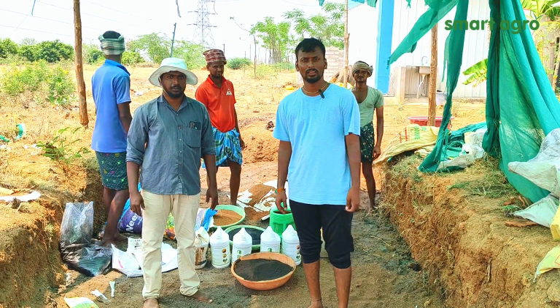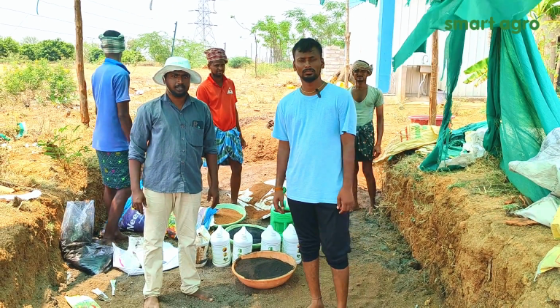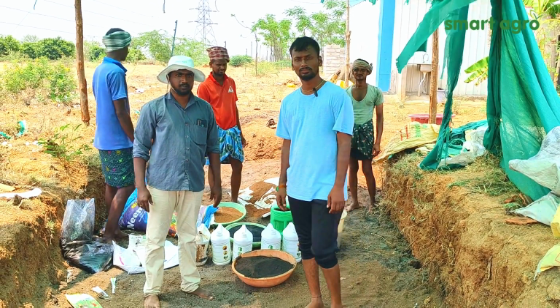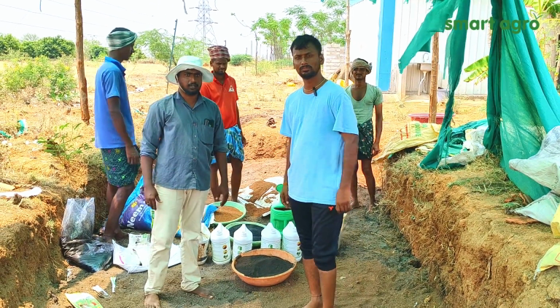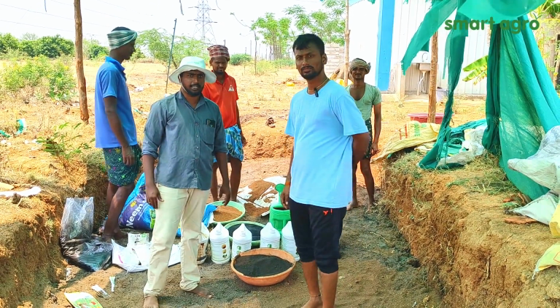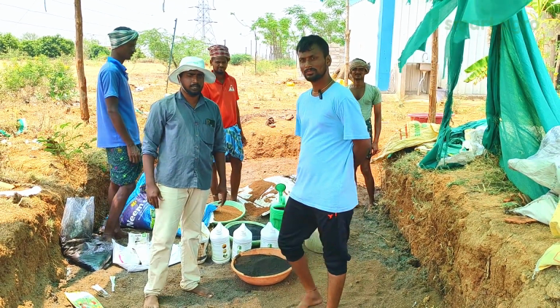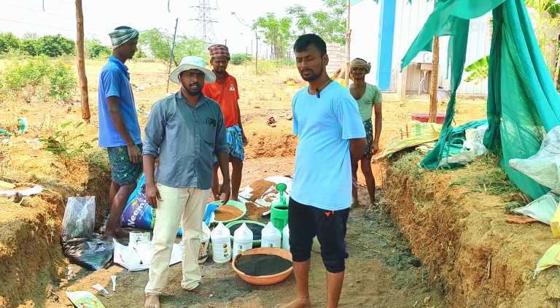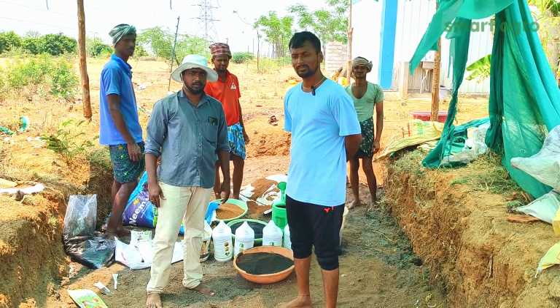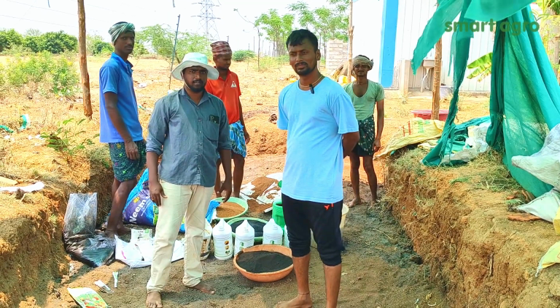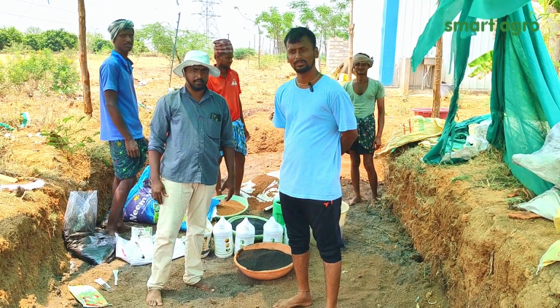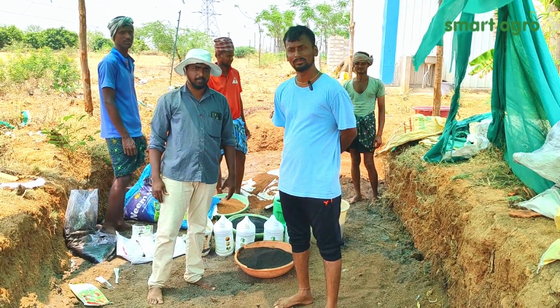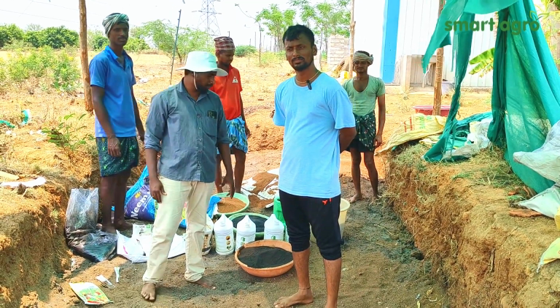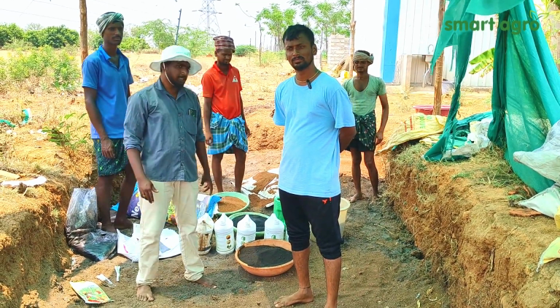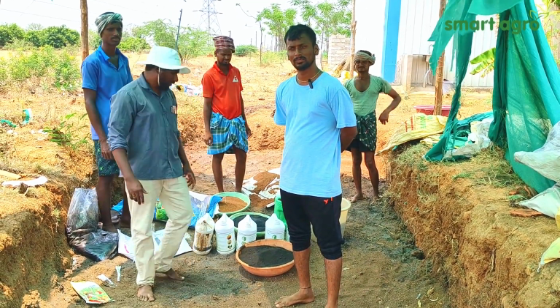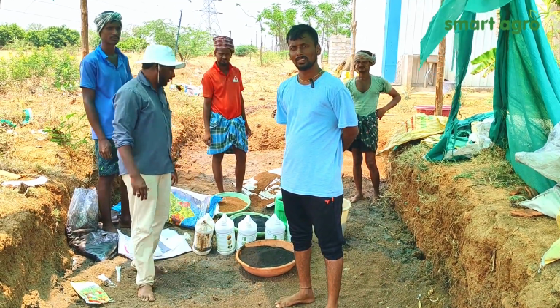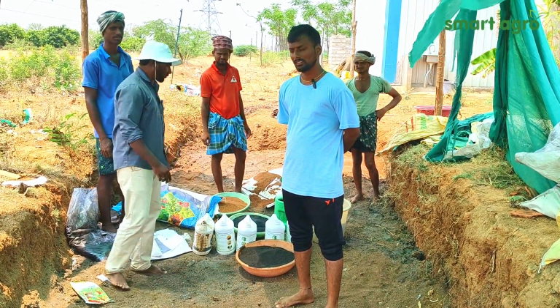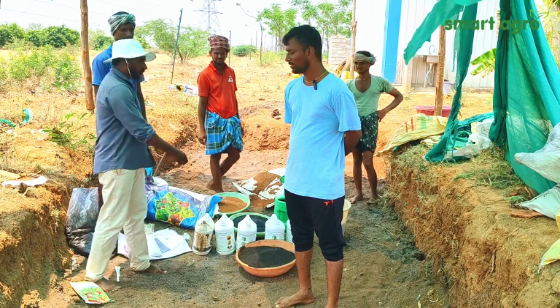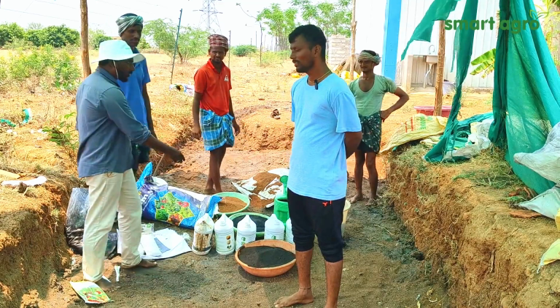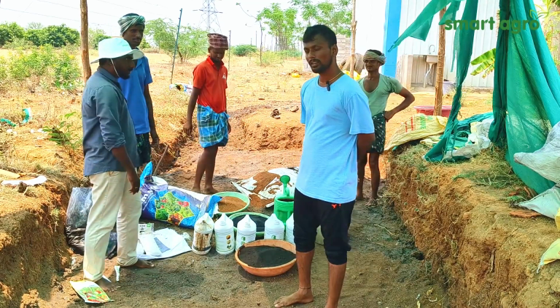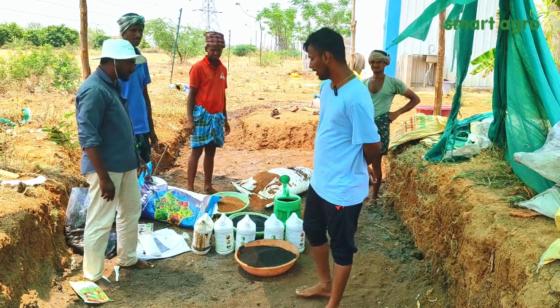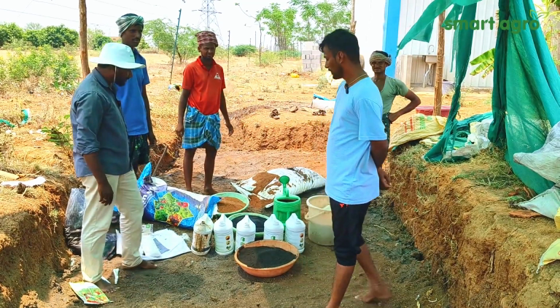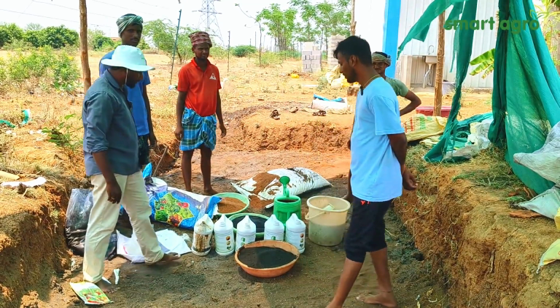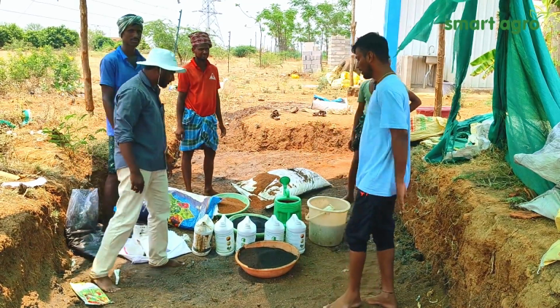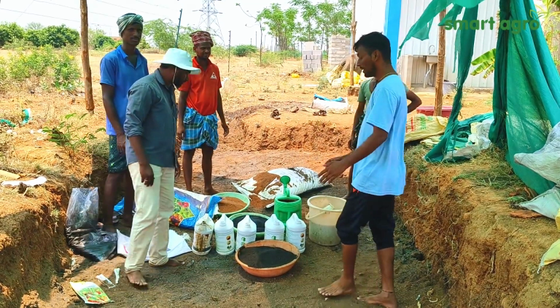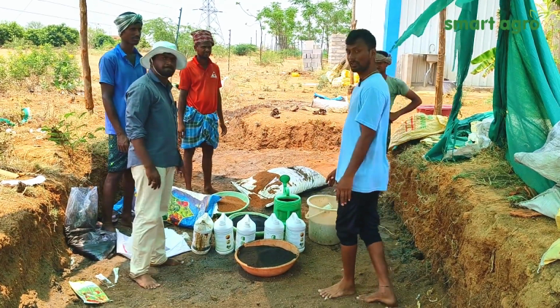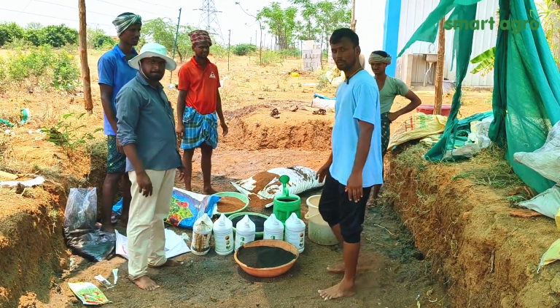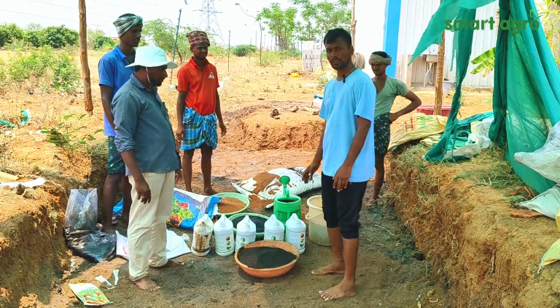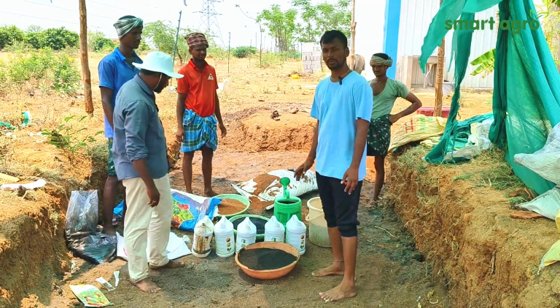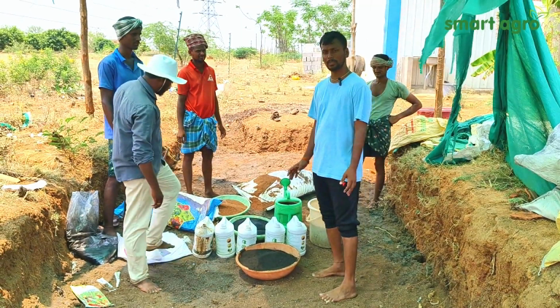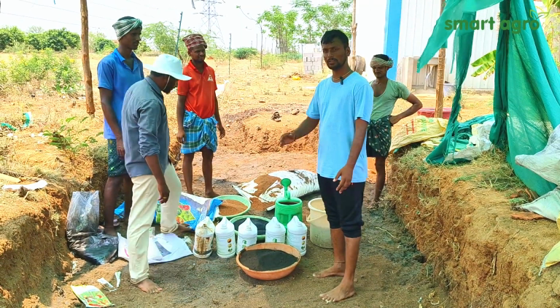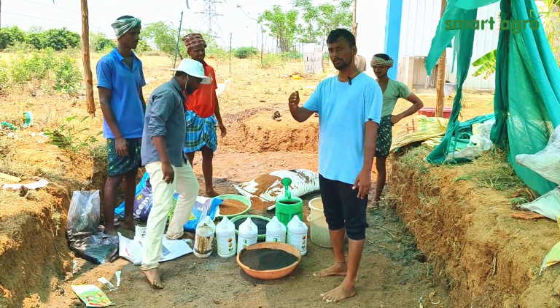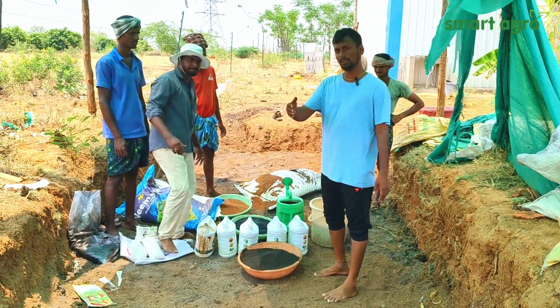Hello everyone, we are the Smart Agro technical team. Today we are going for FIM enrichment and we will show you all the materials we are going to use.